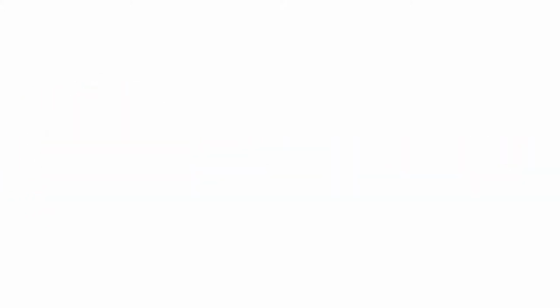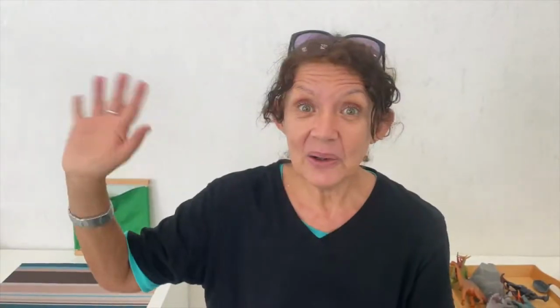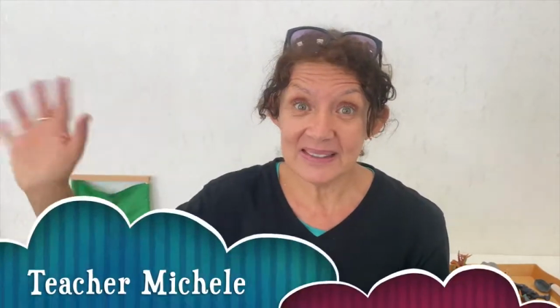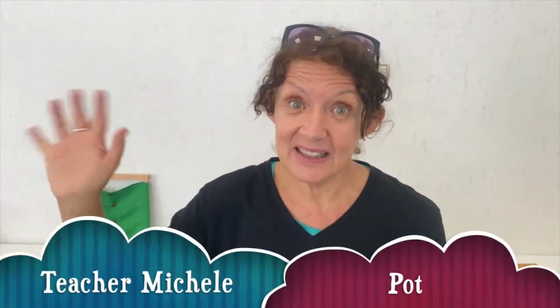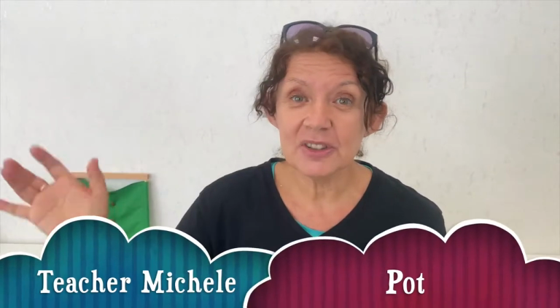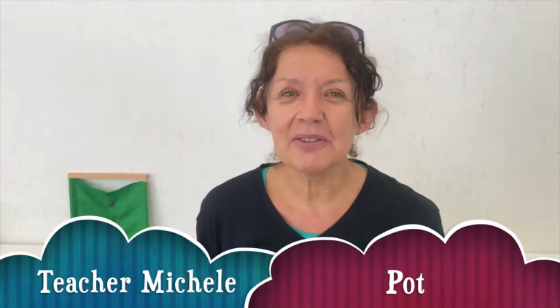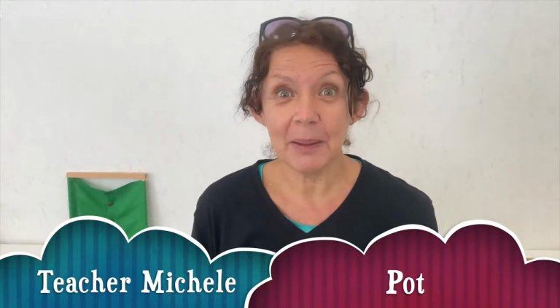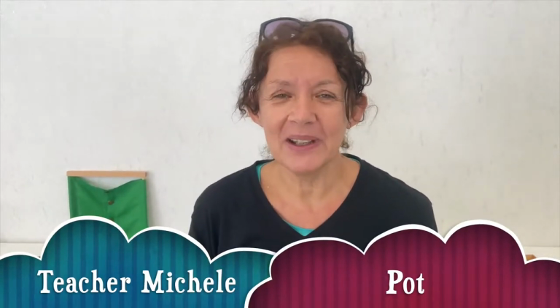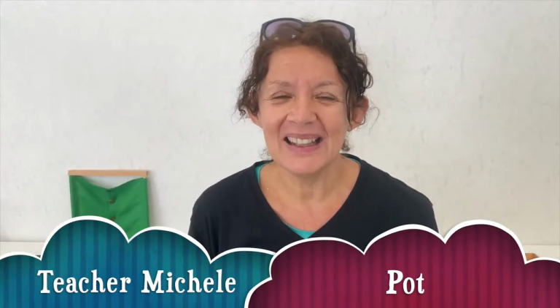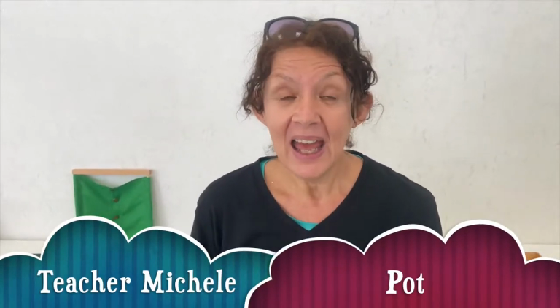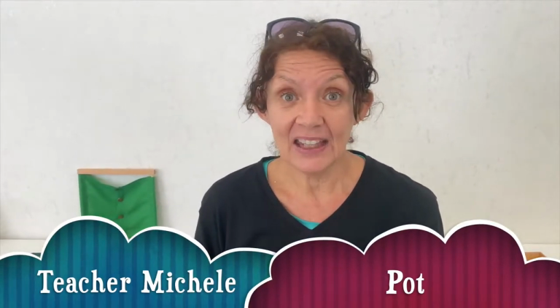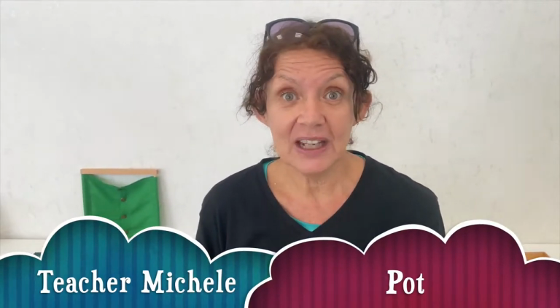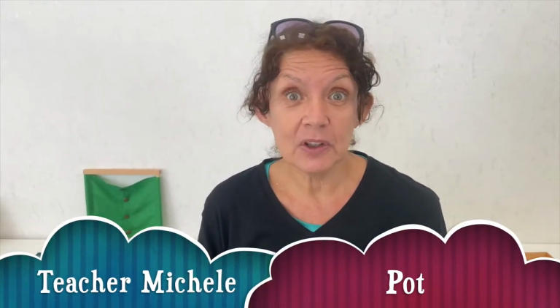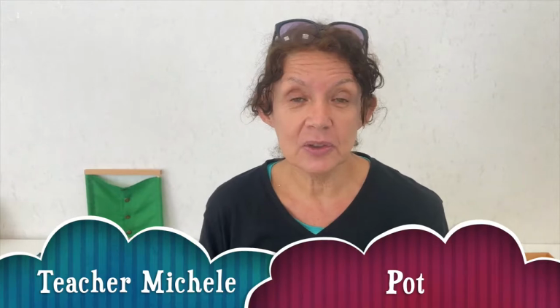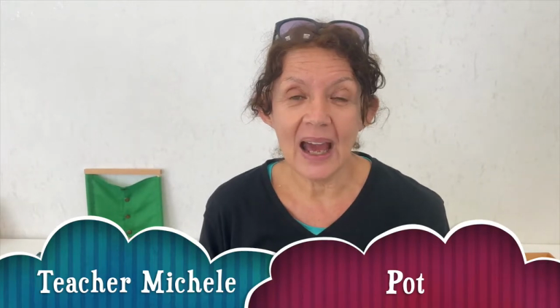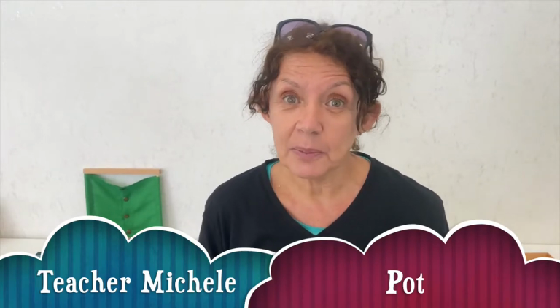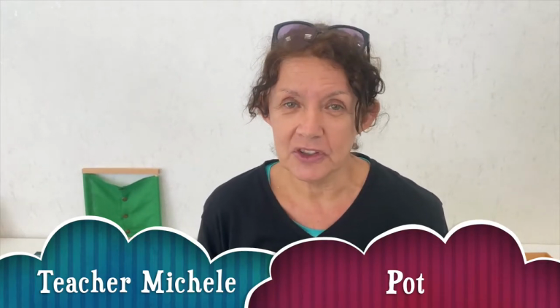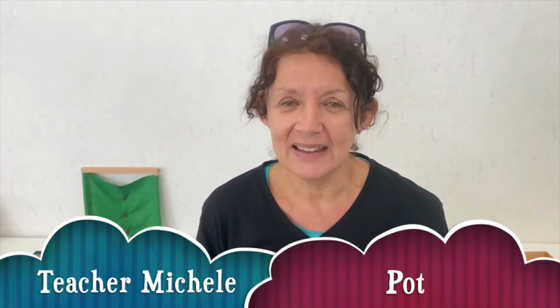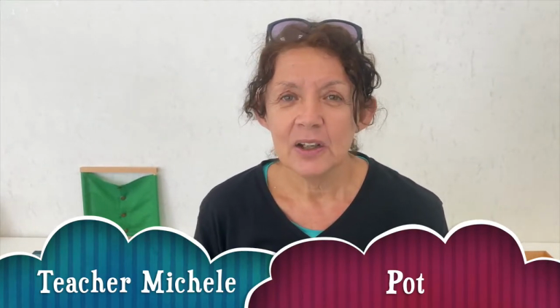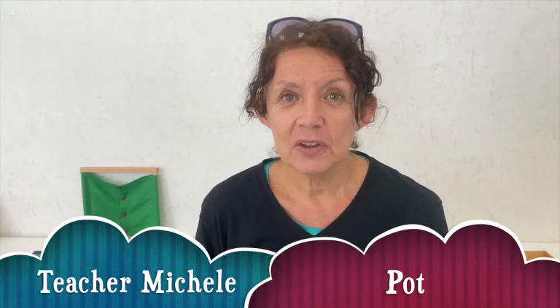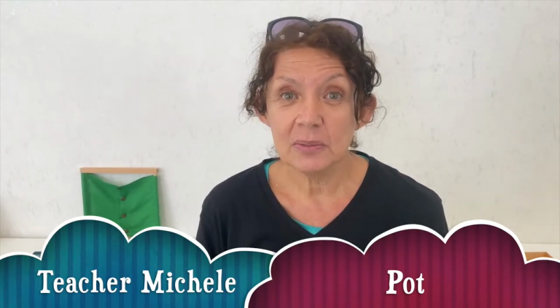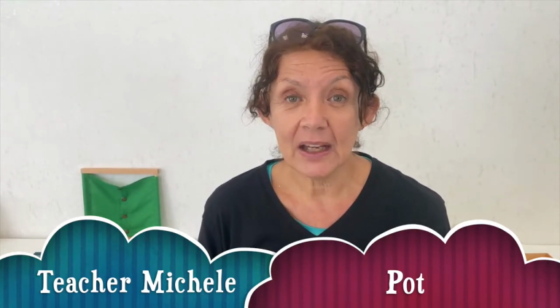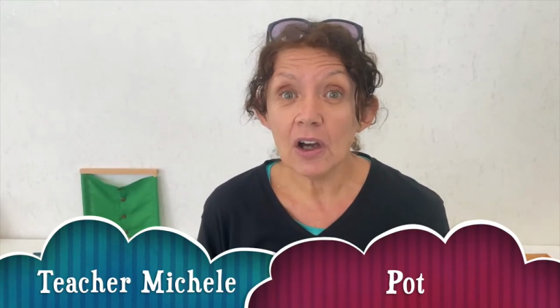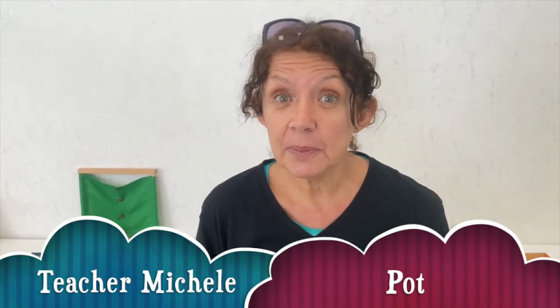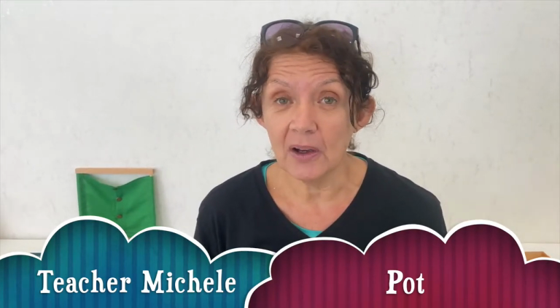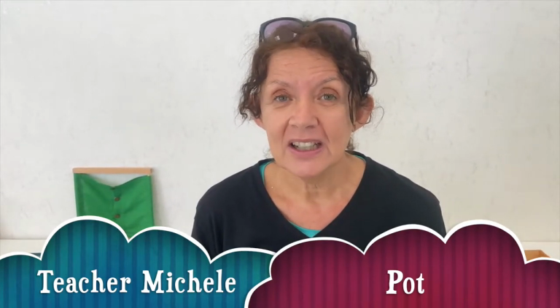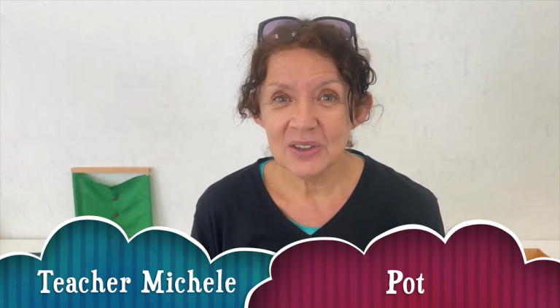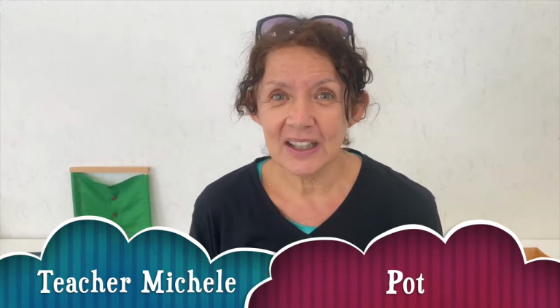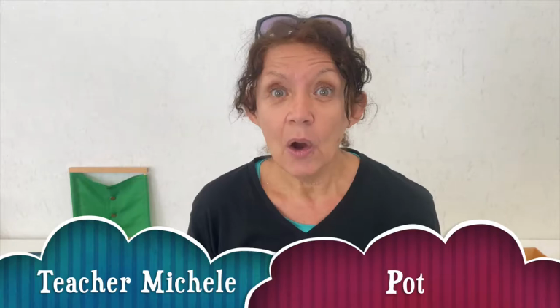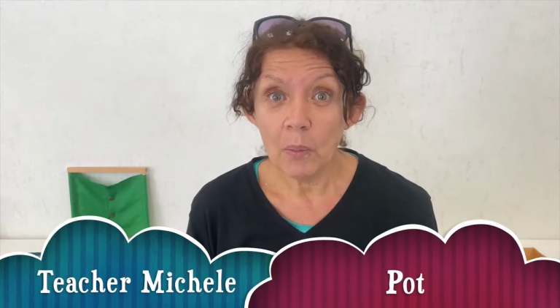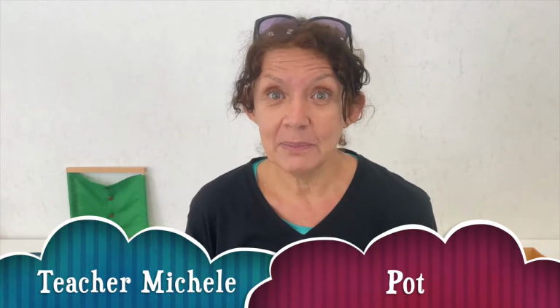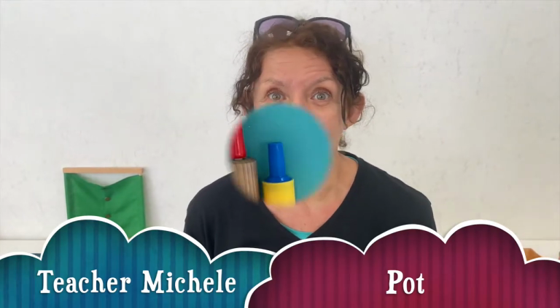Hello, this is Tija Dichelle from Club Coconut and today we're going to do an art project. We're going to make a coiled pot using homemade play-doh.